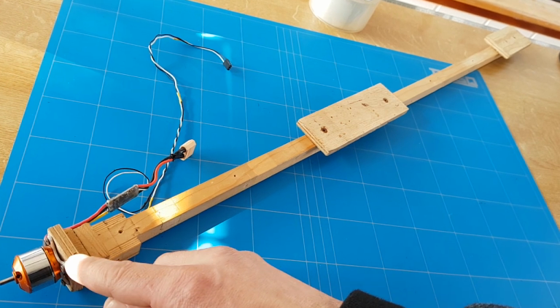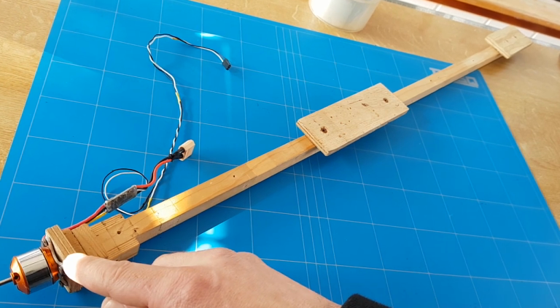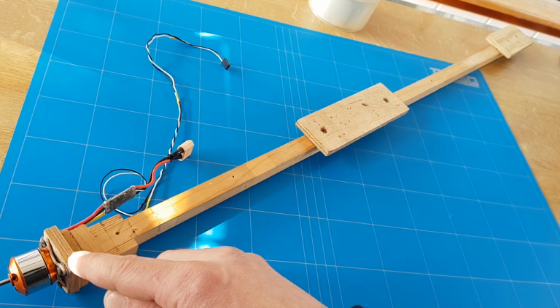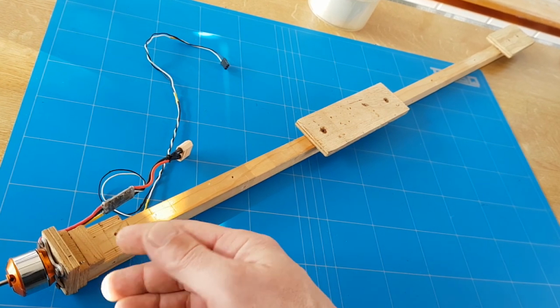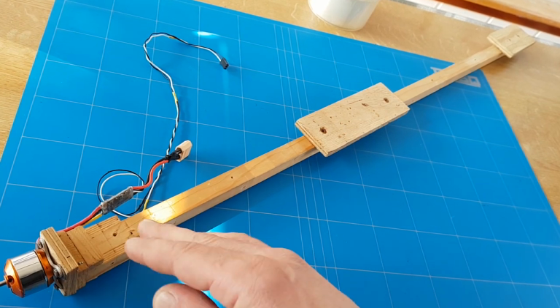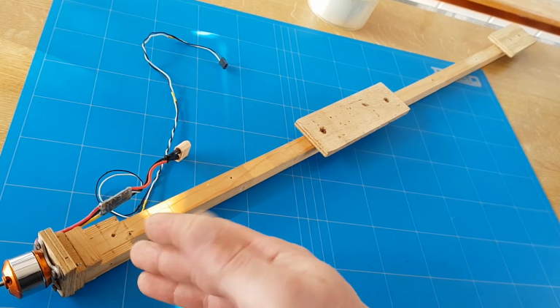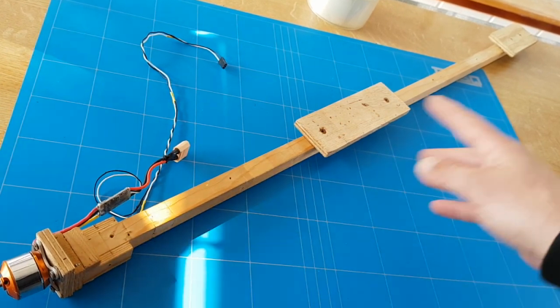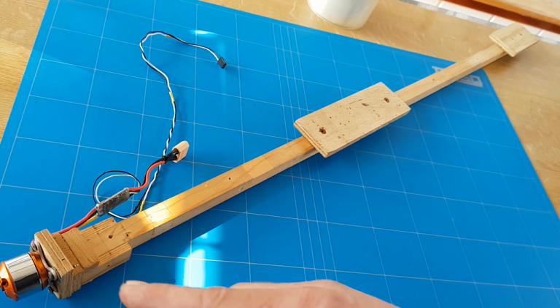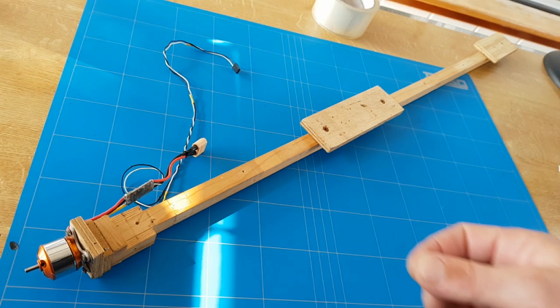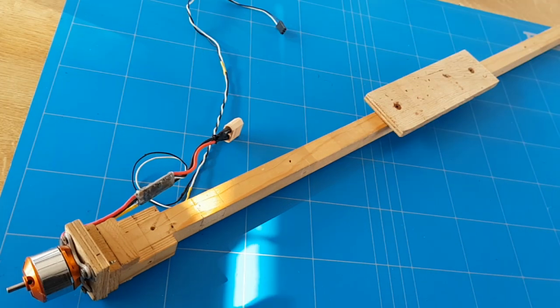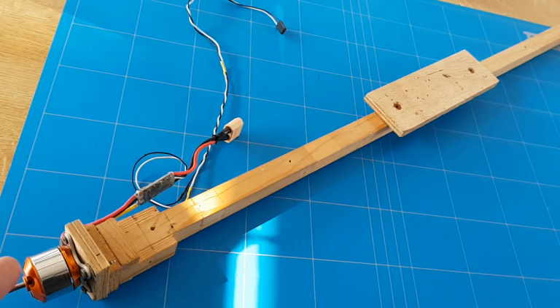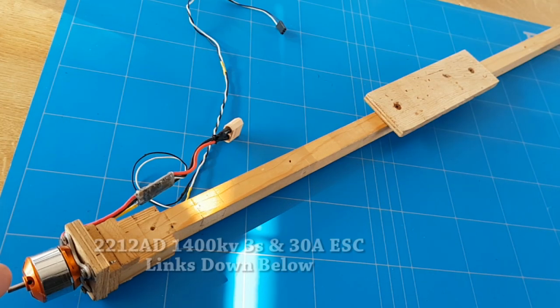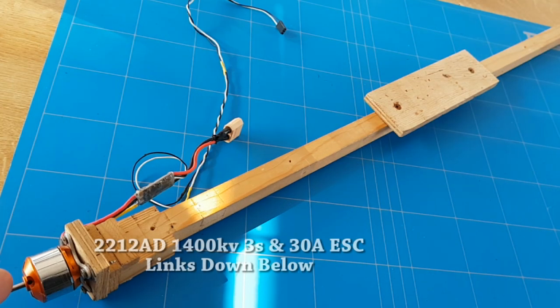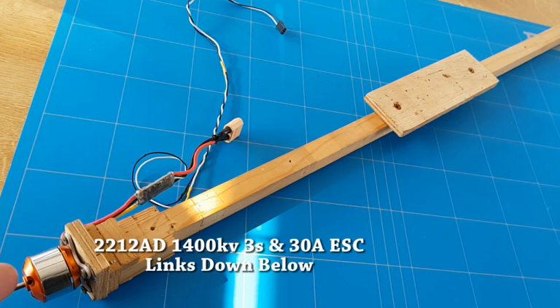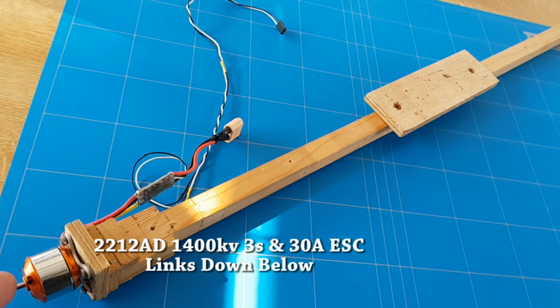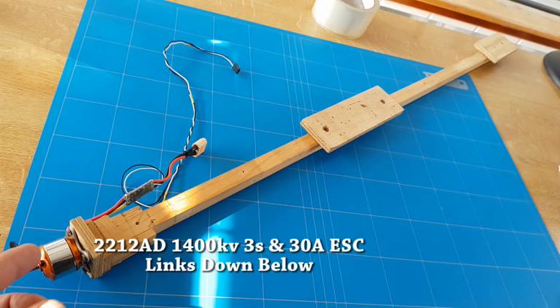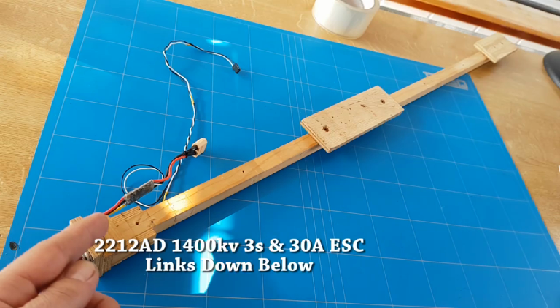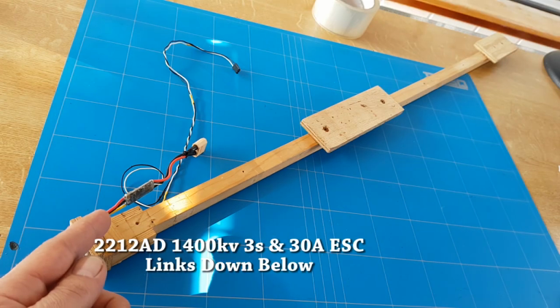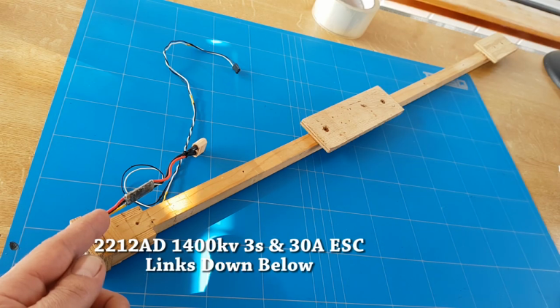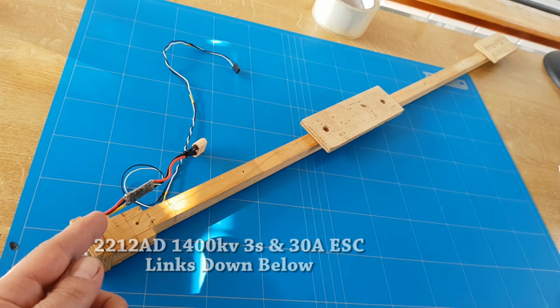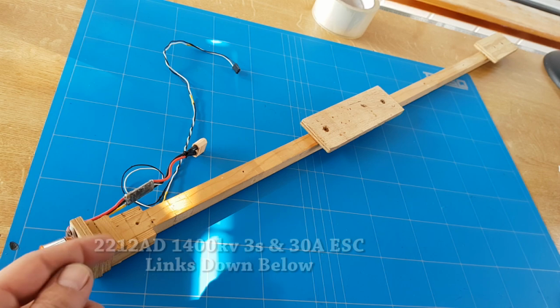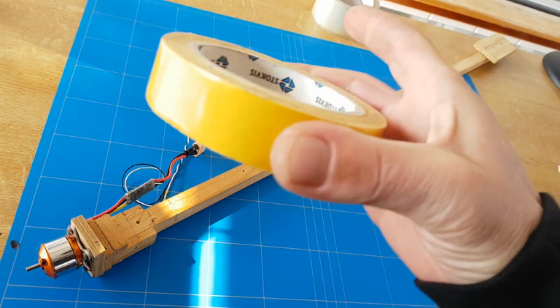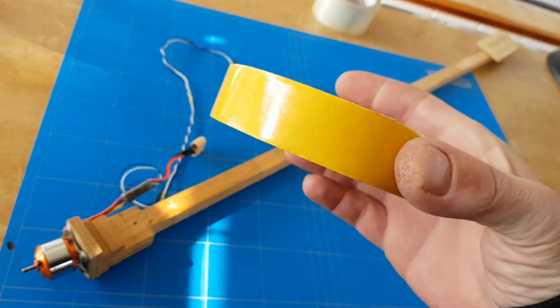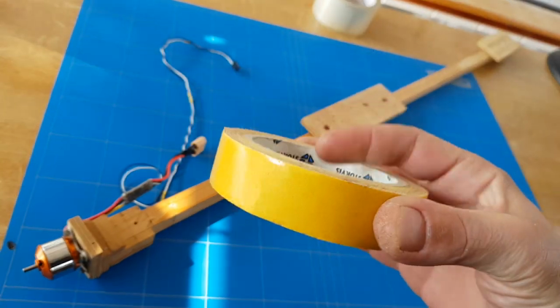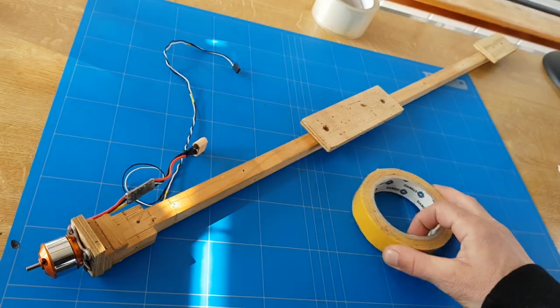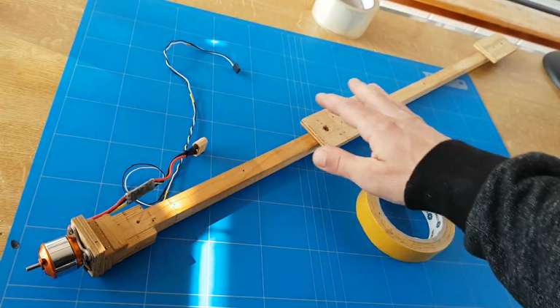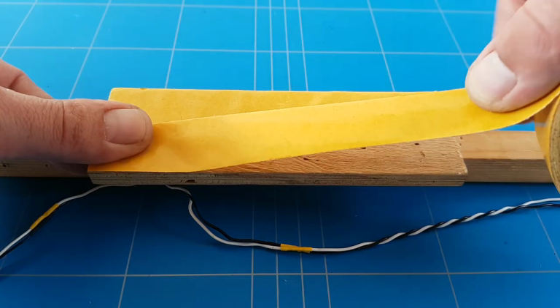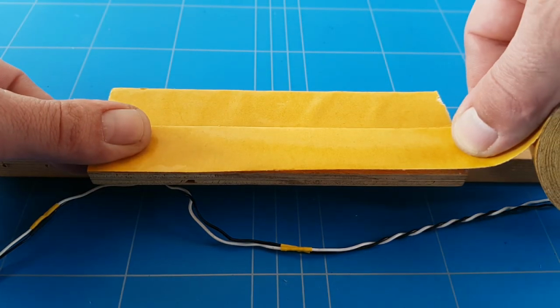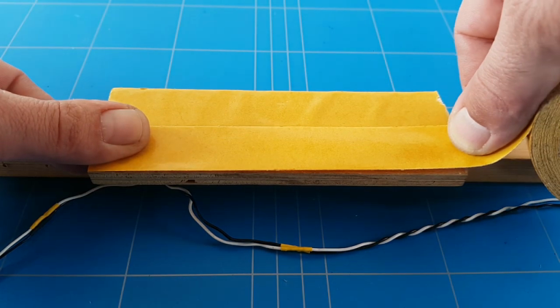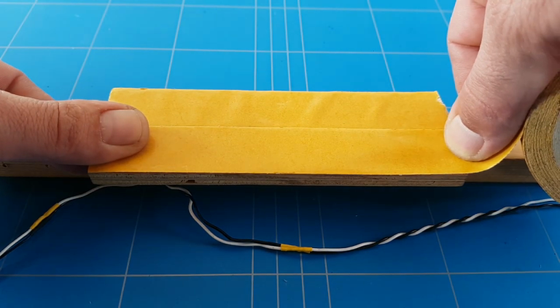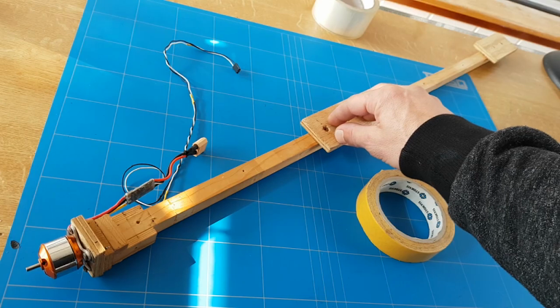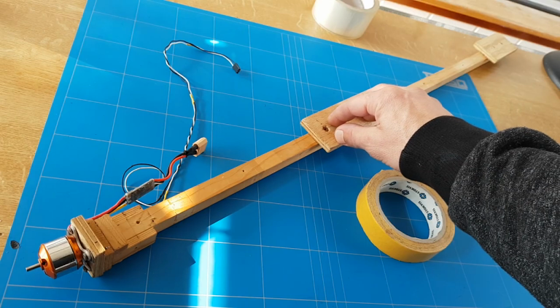That makes it 82 centimeters long in total. The brushless motor I'm using is a 2212 80, and a 30 amp ESC. Then we use double-sided tape to put the wing firmly to the wing support.